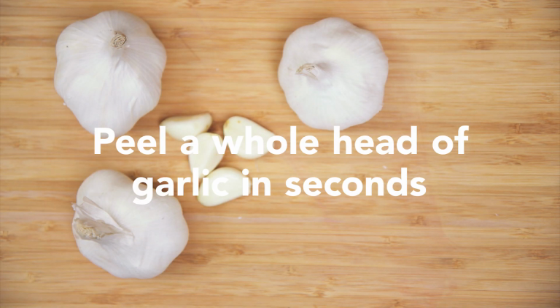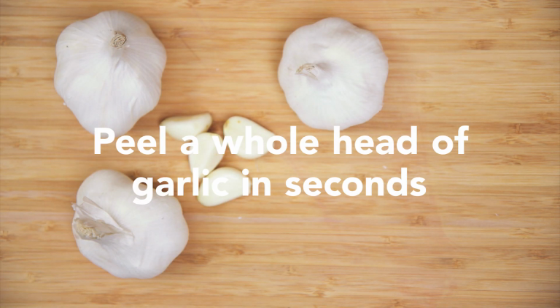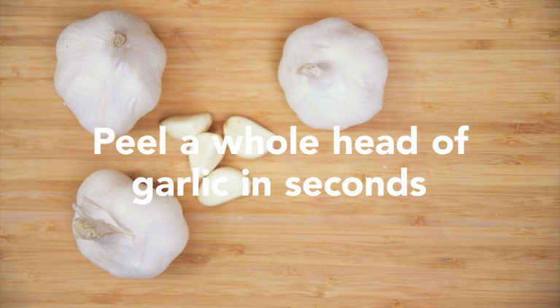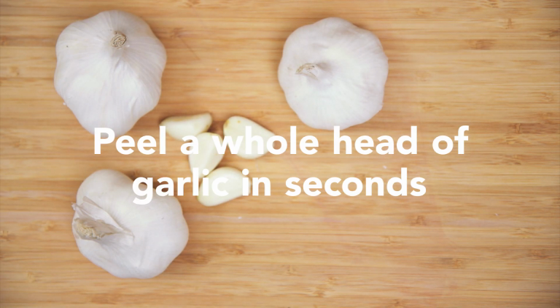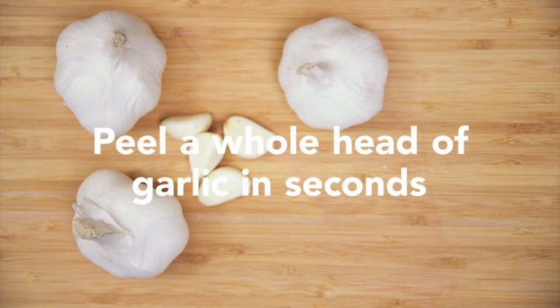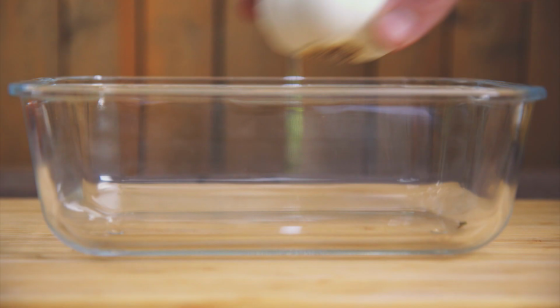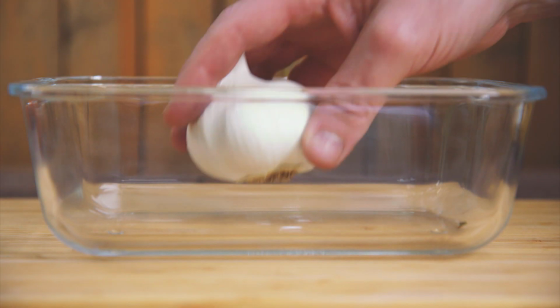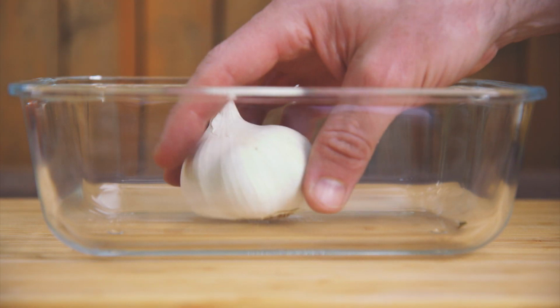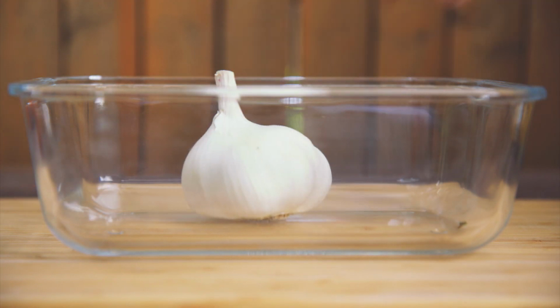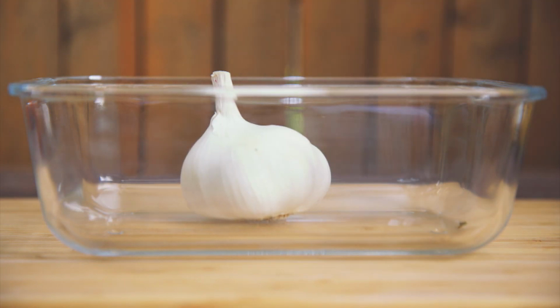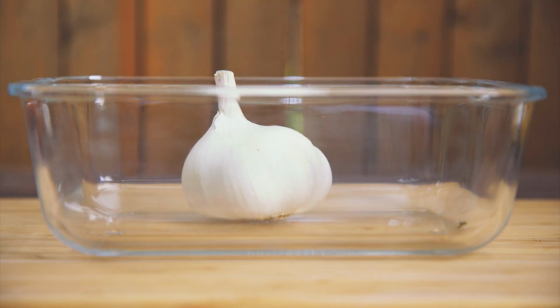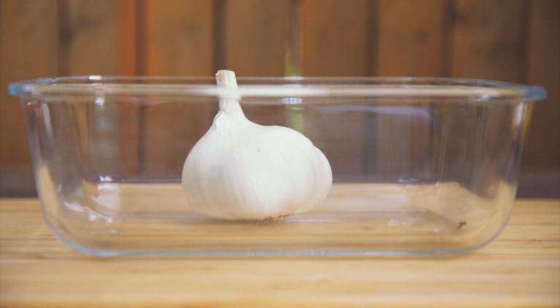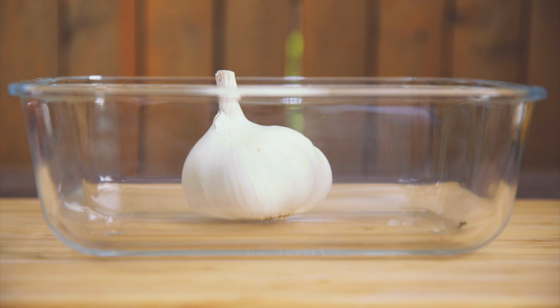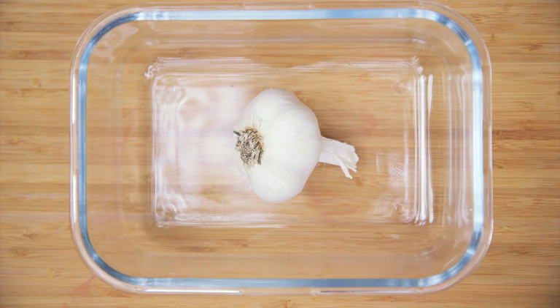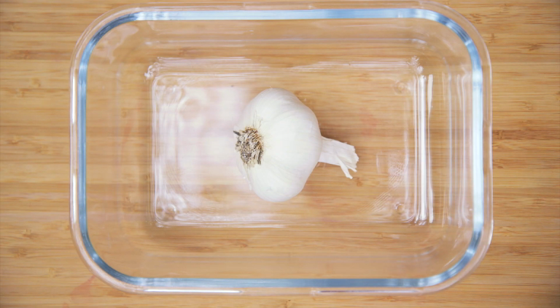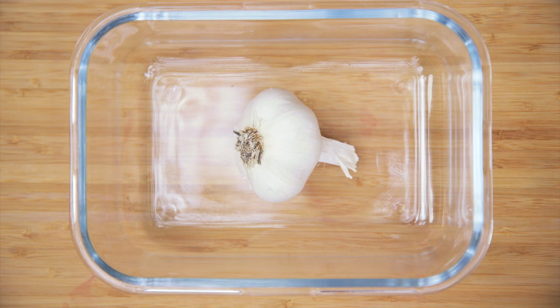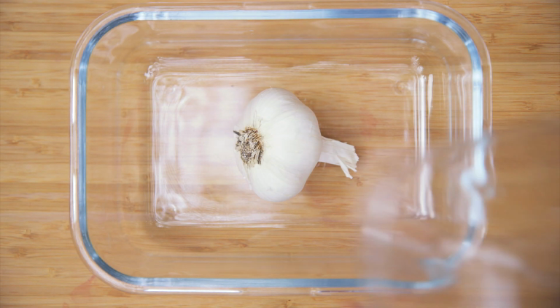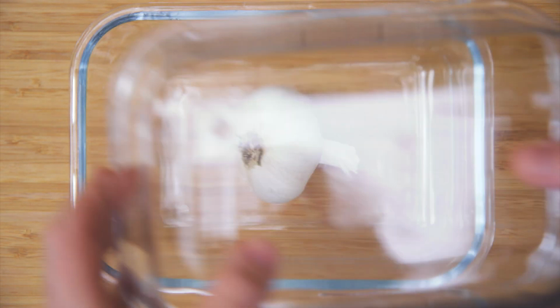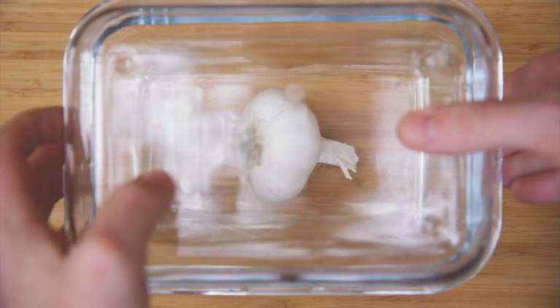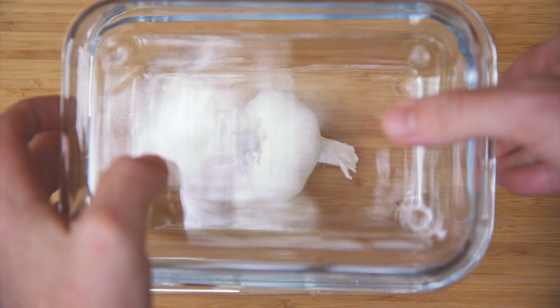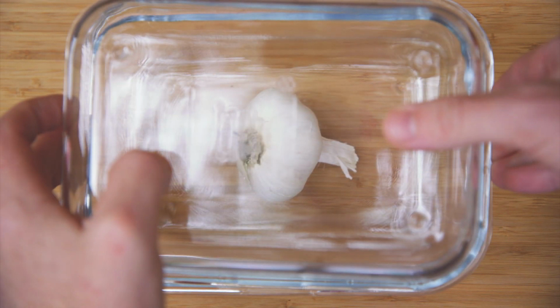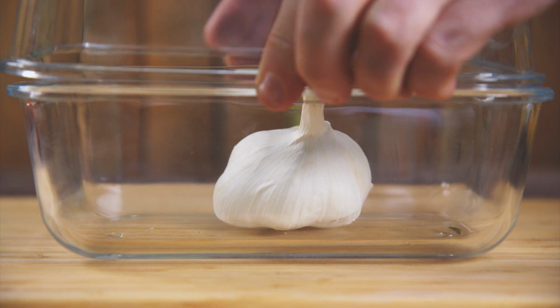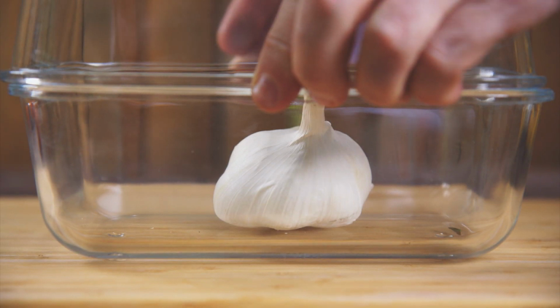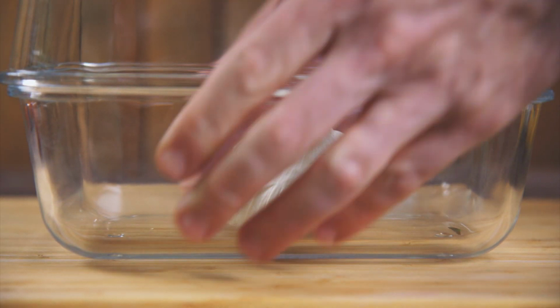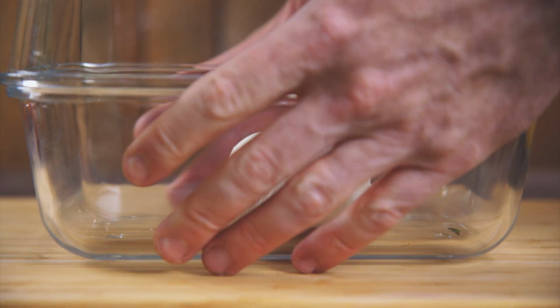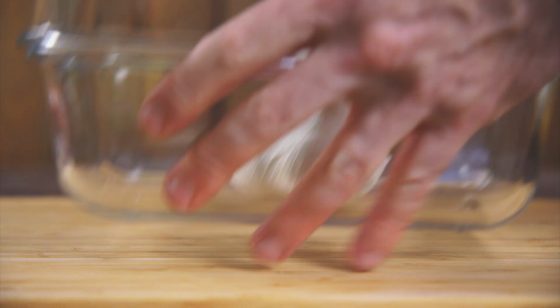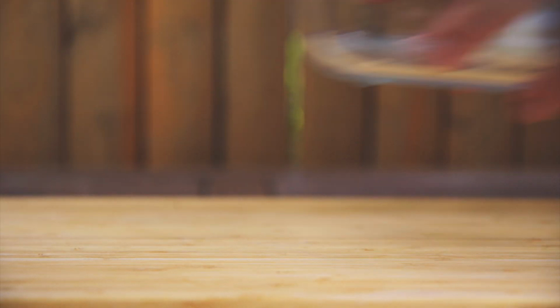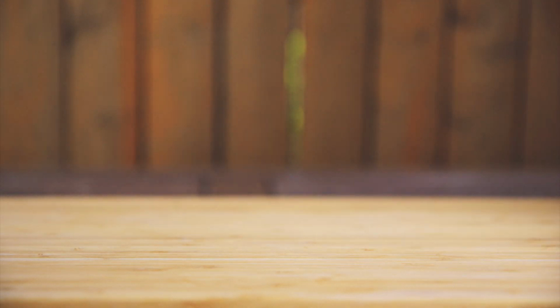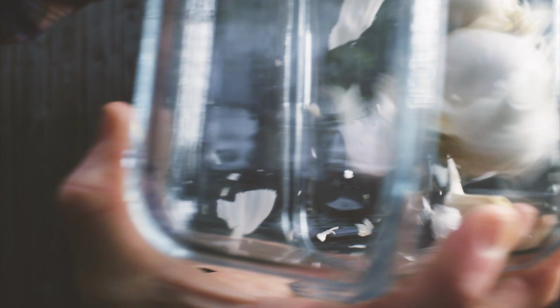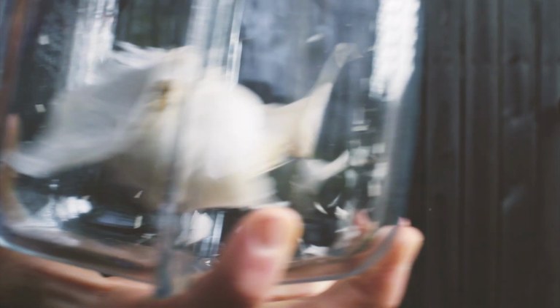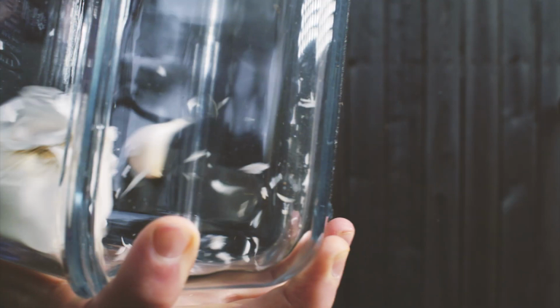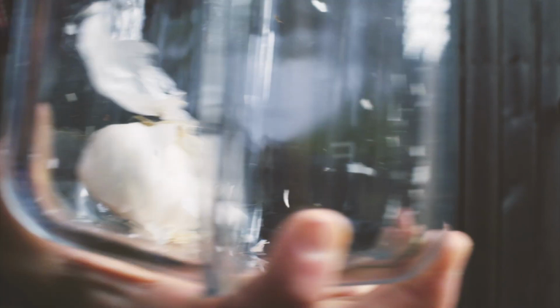To peel garlic in seconds, put it between two bowls. Shake until the skin peels.